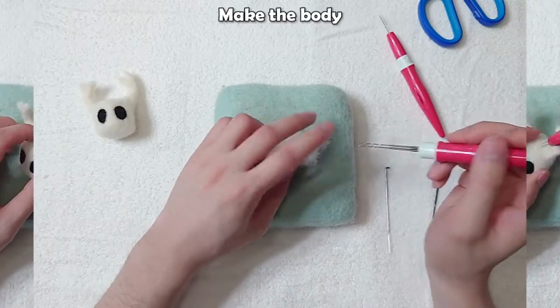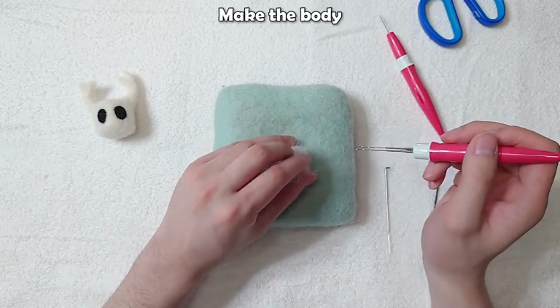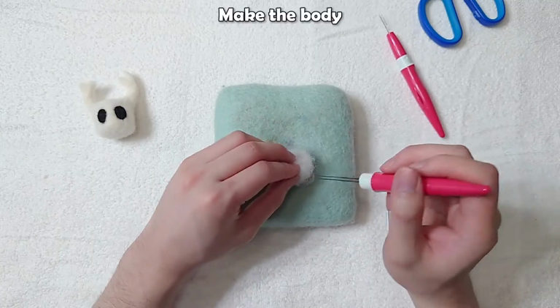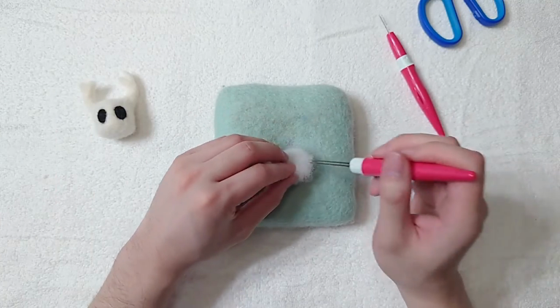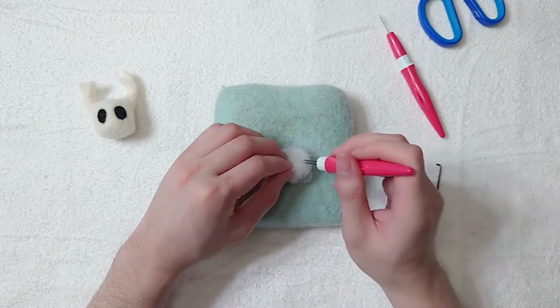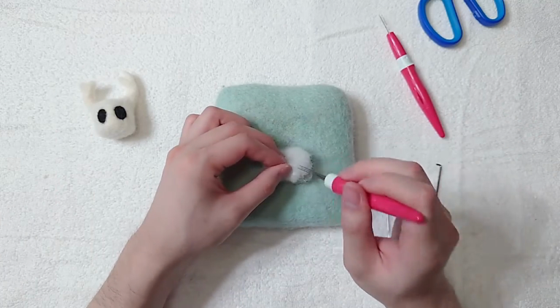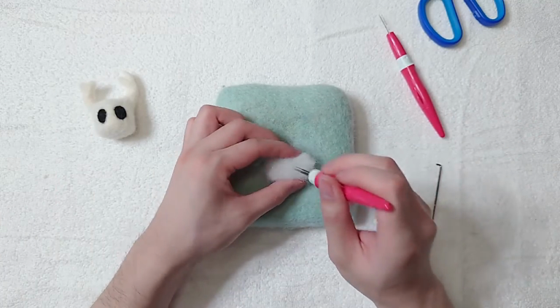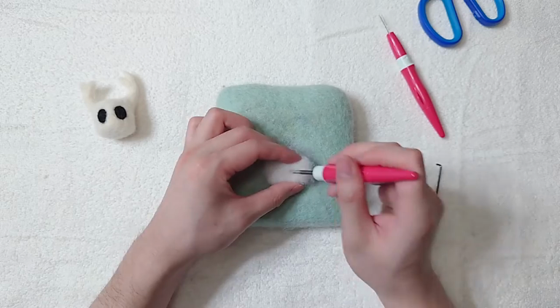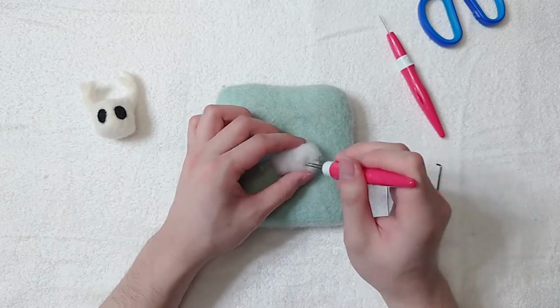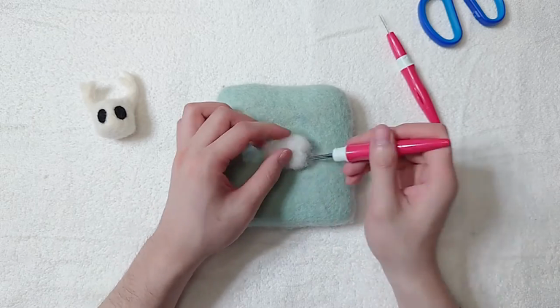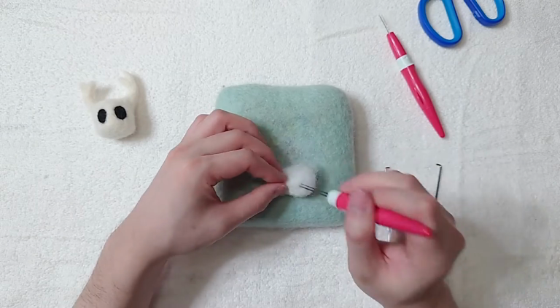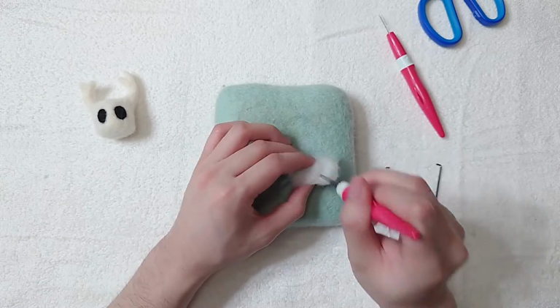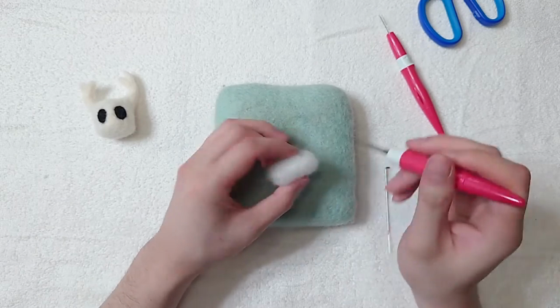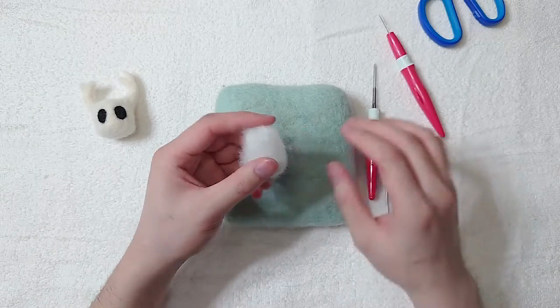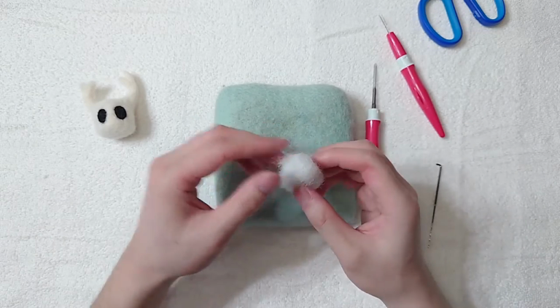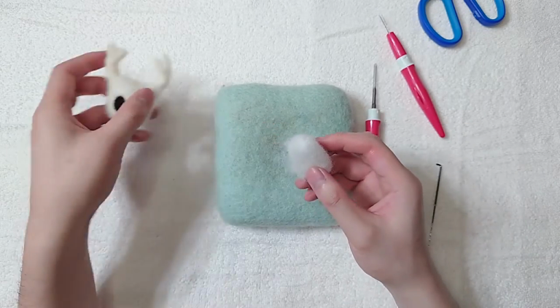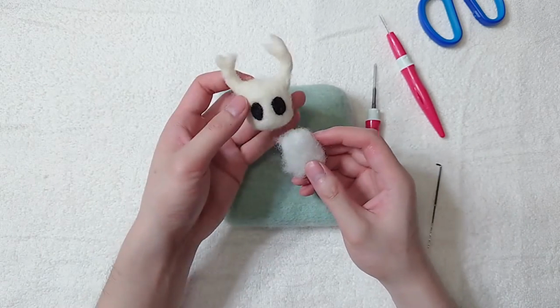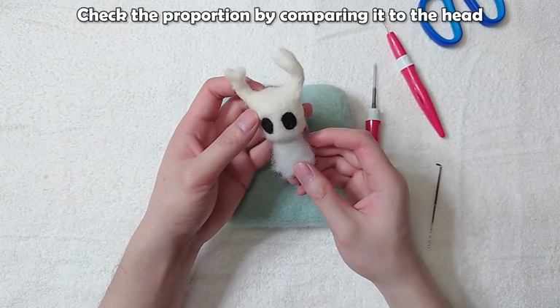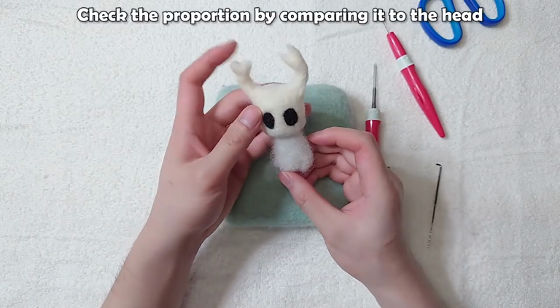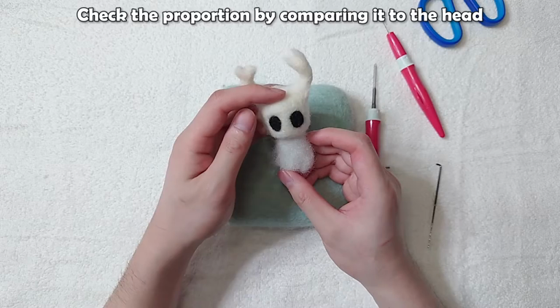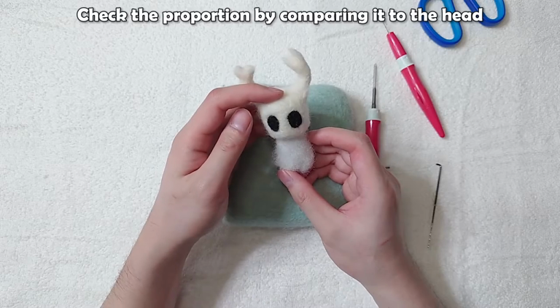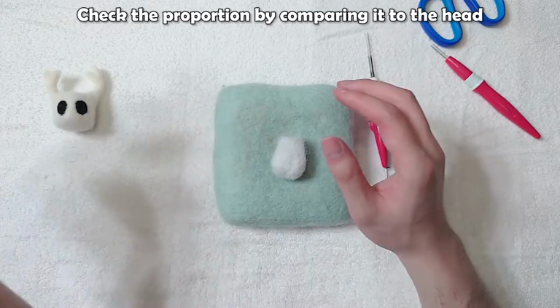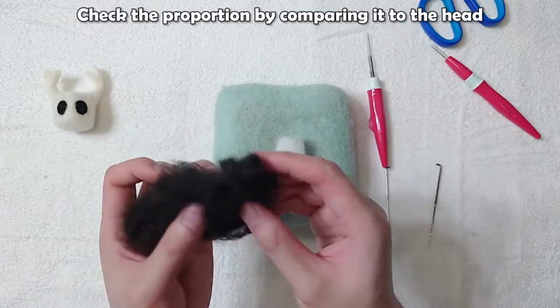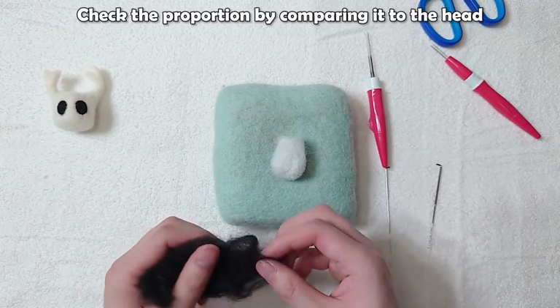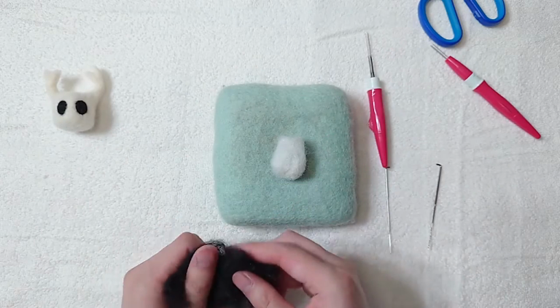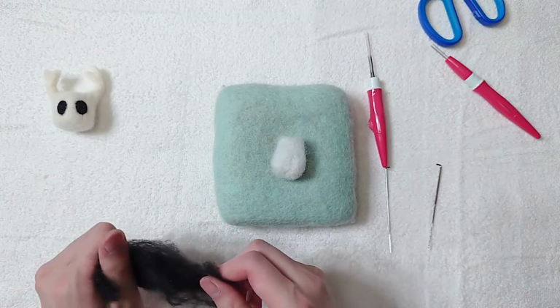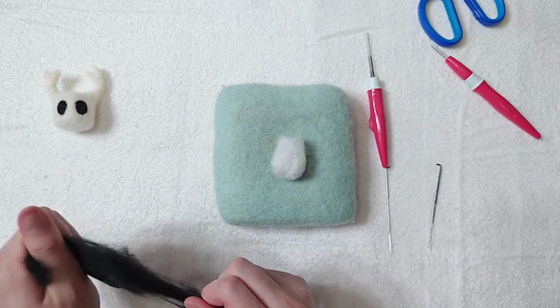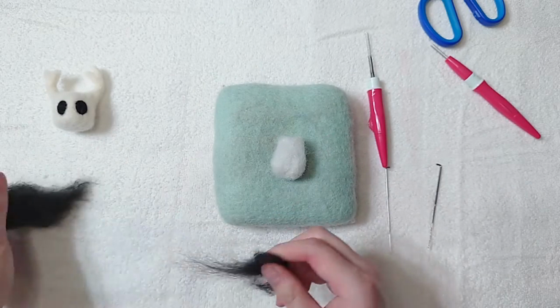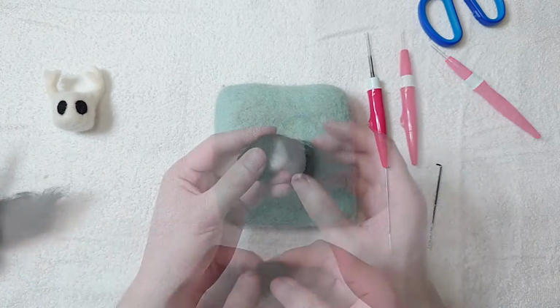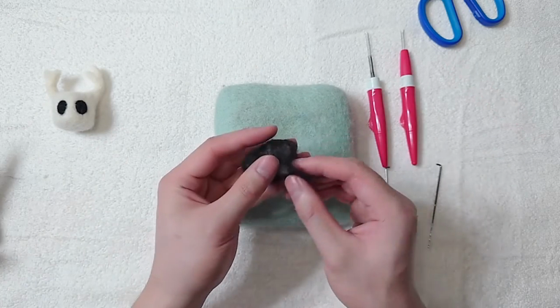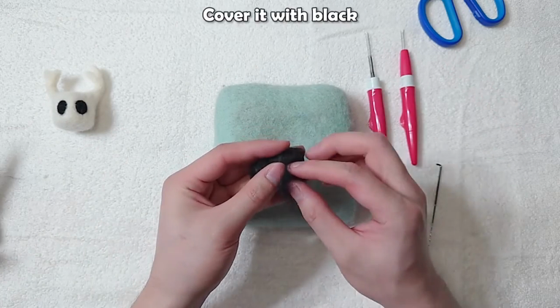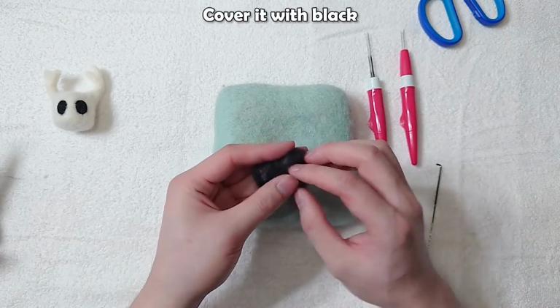Make the body. Check the proportion by comparing it to the head. Cover it with black.